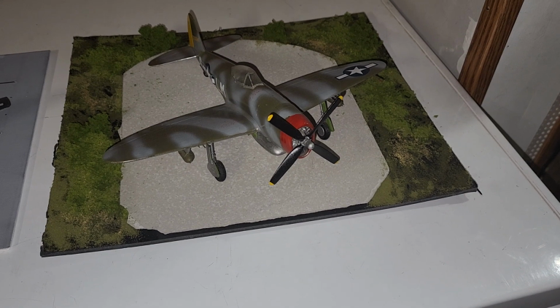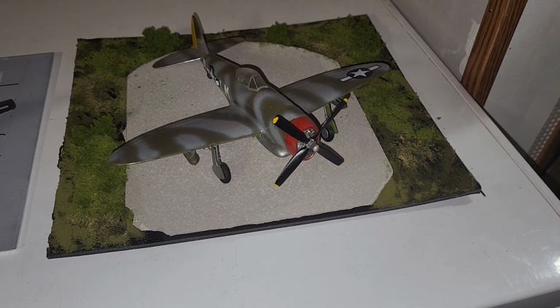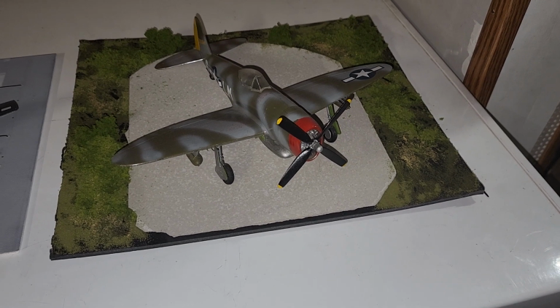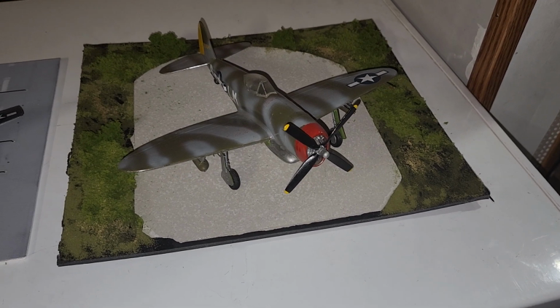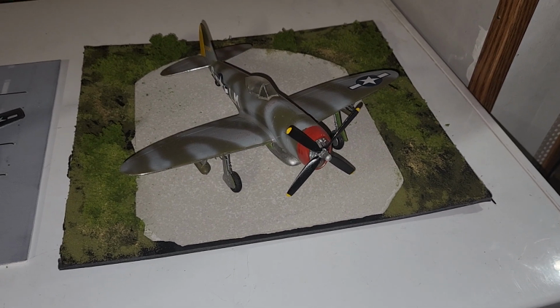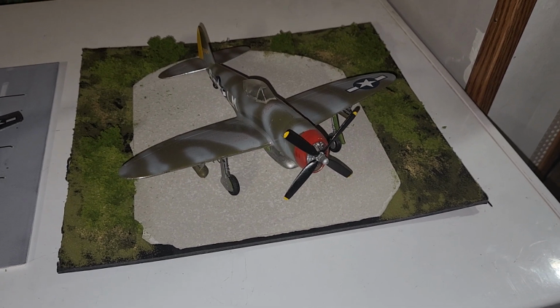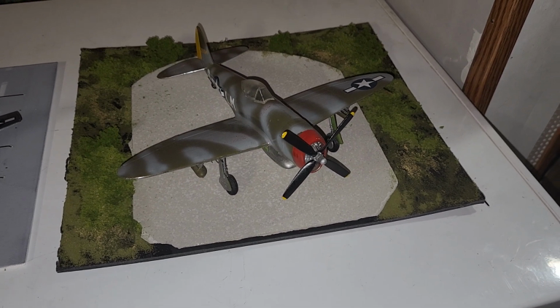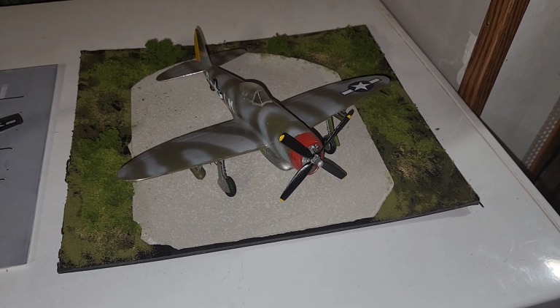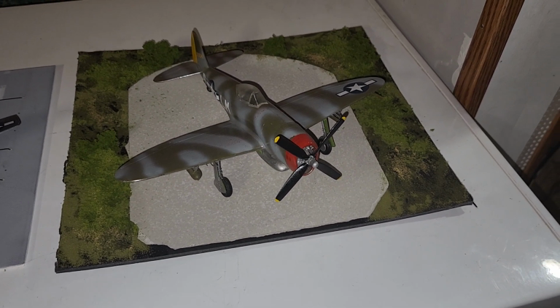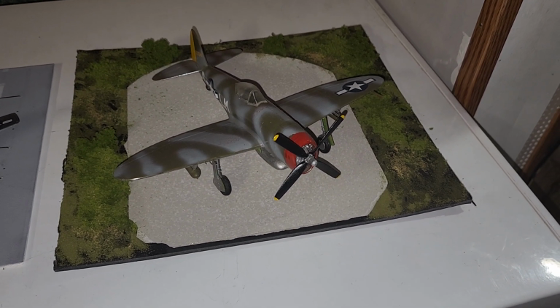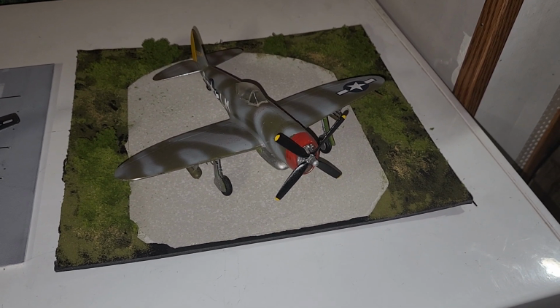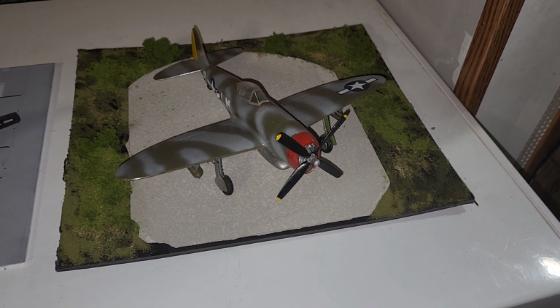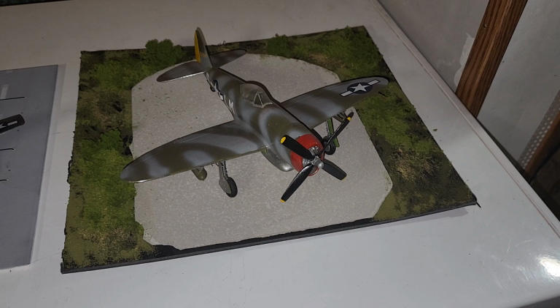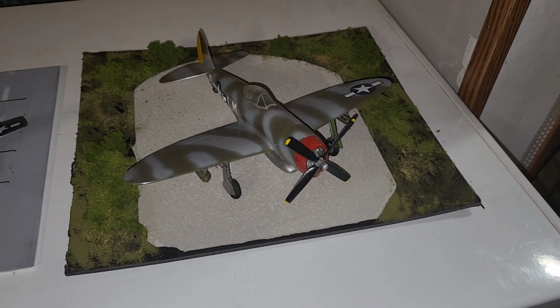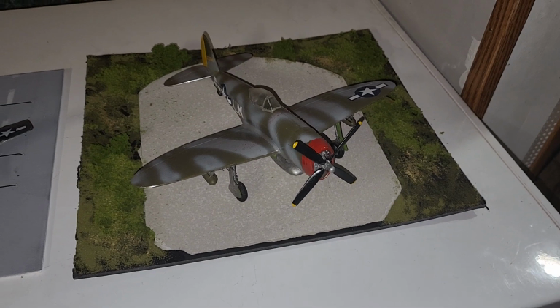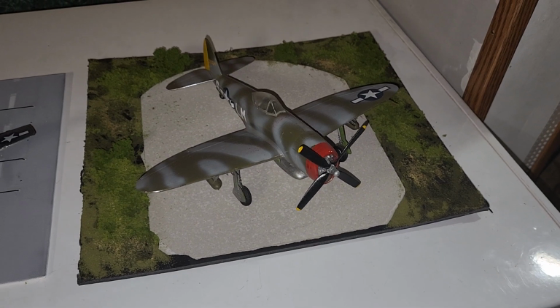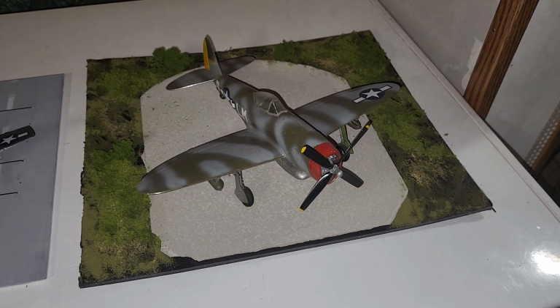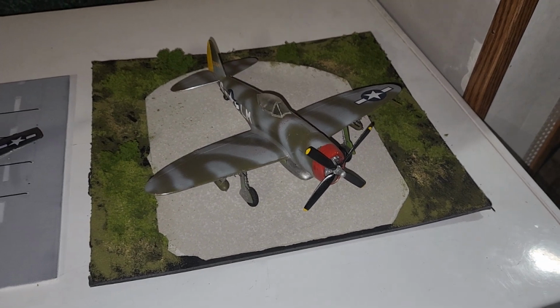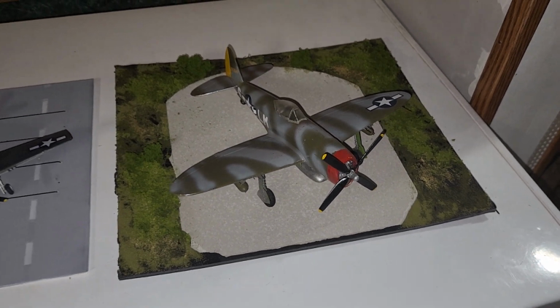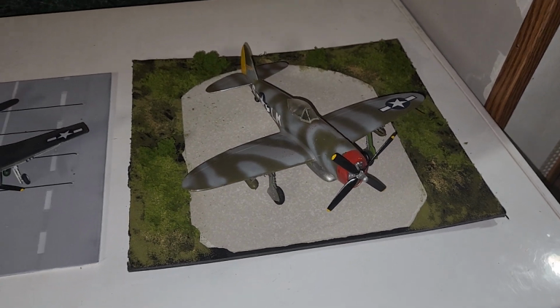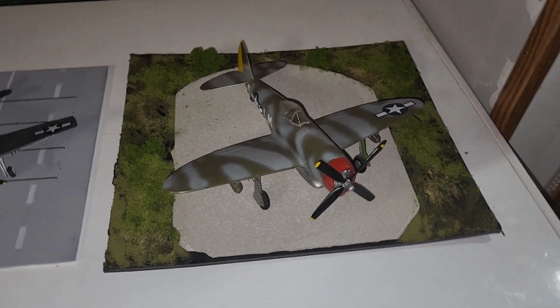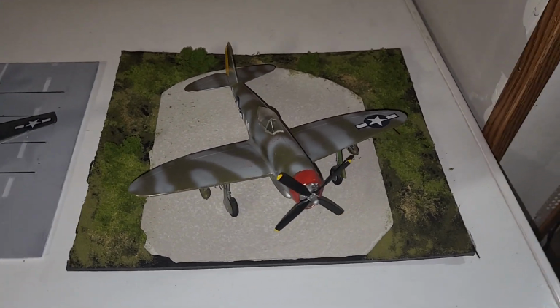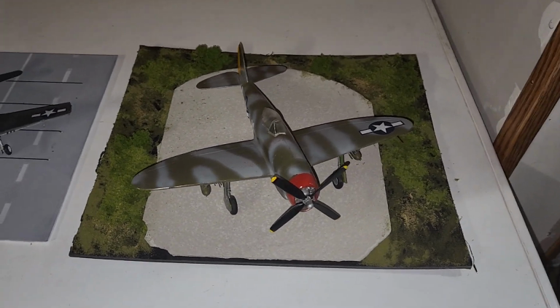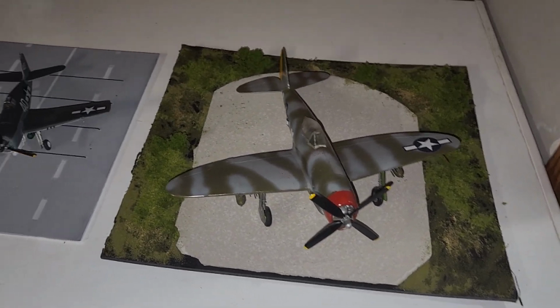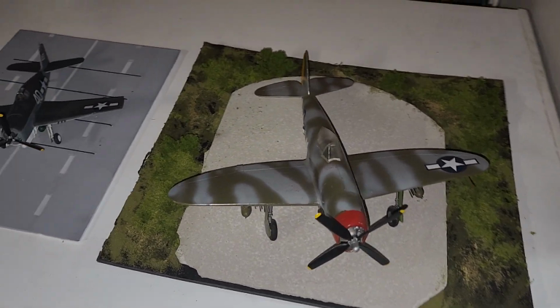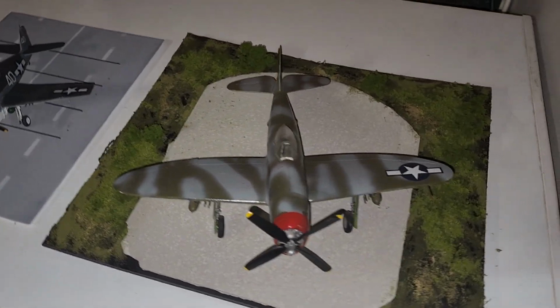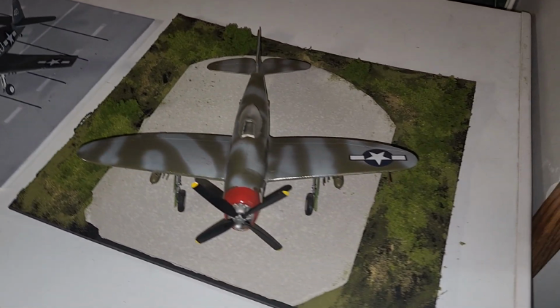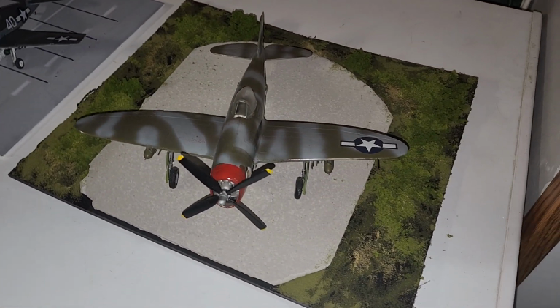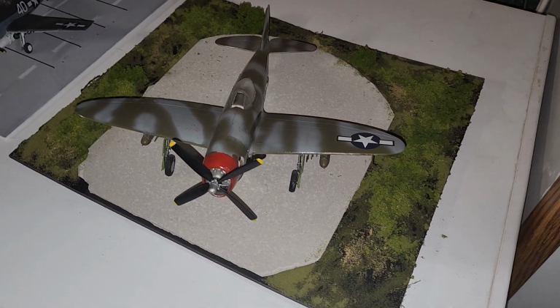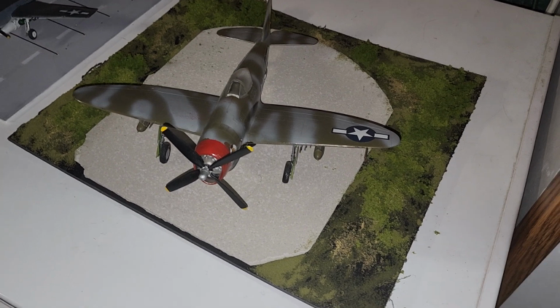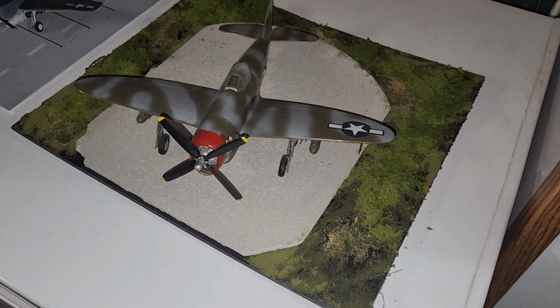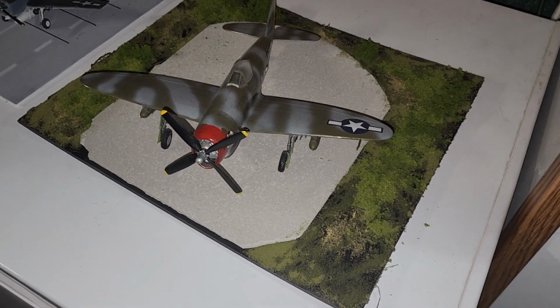Good evening. Welcome back to Dwayne's Fork and Spooner Railroad. I've been working on airplanes and dioramas lately. This is just a short video.